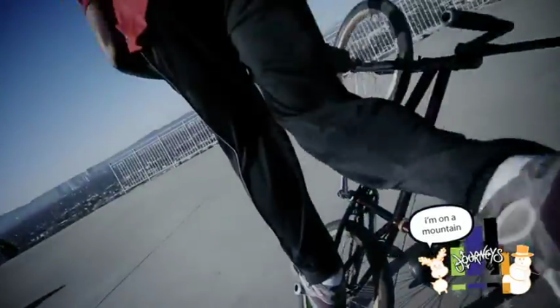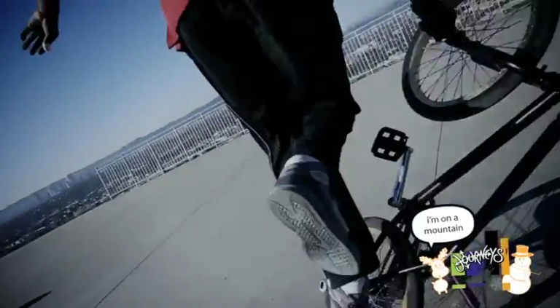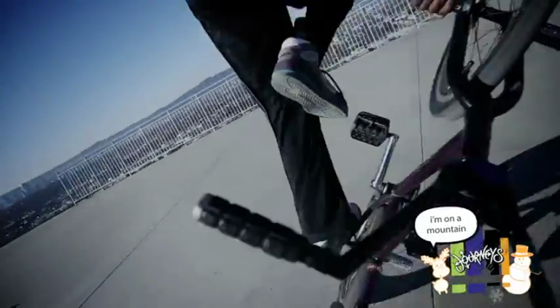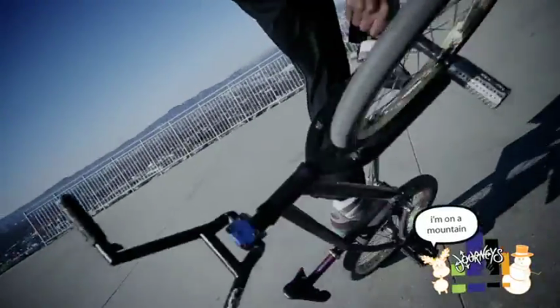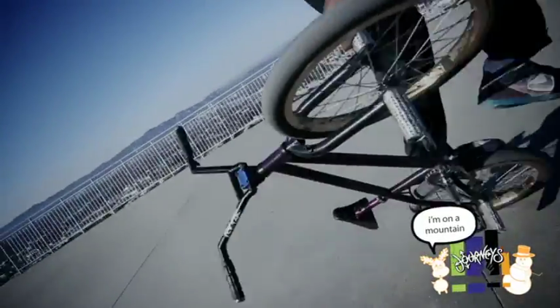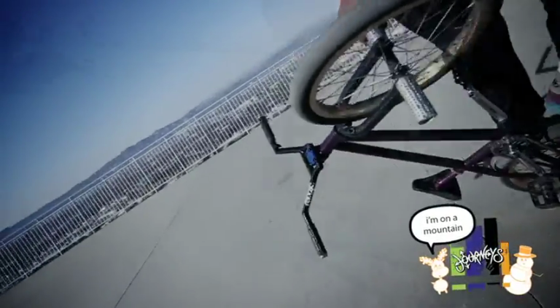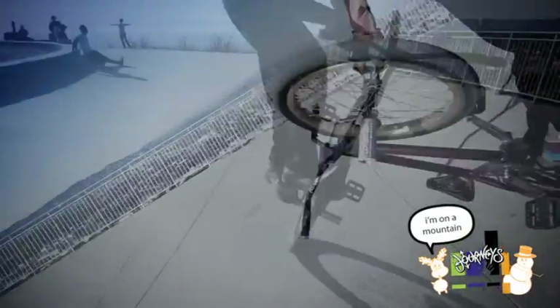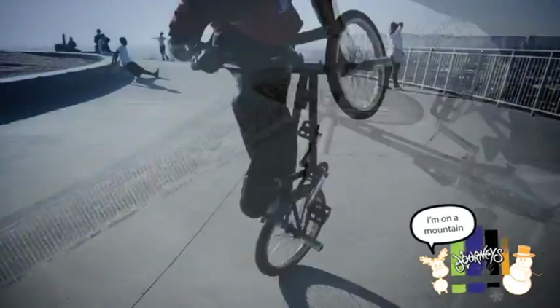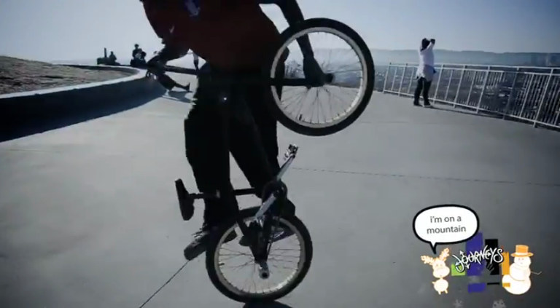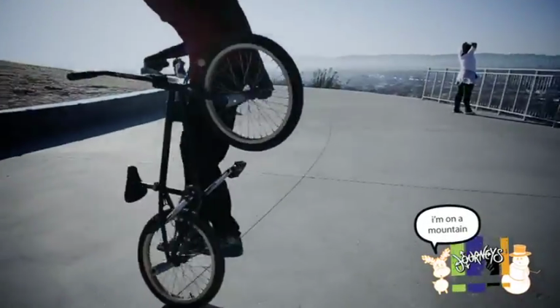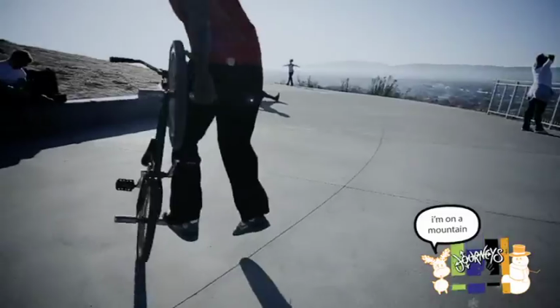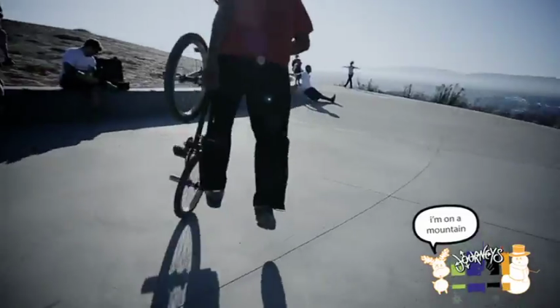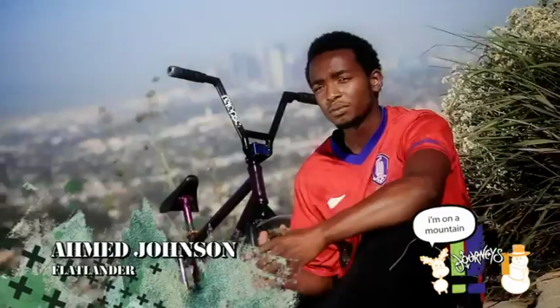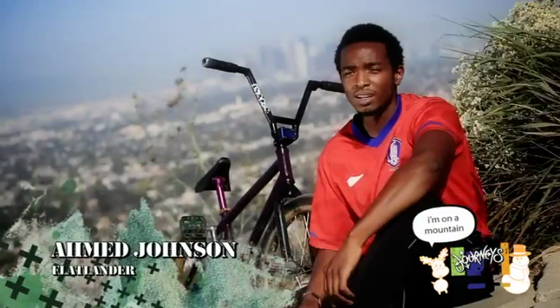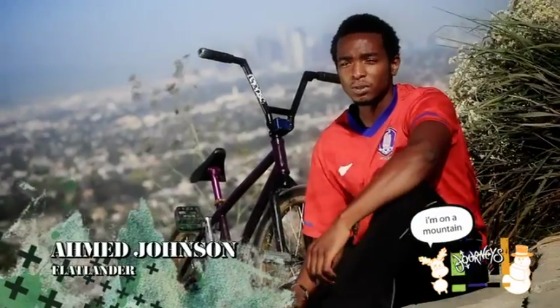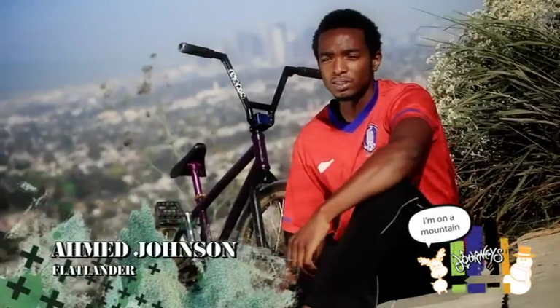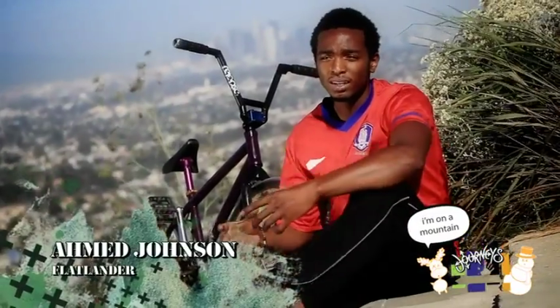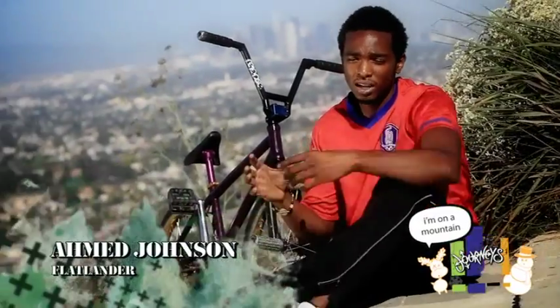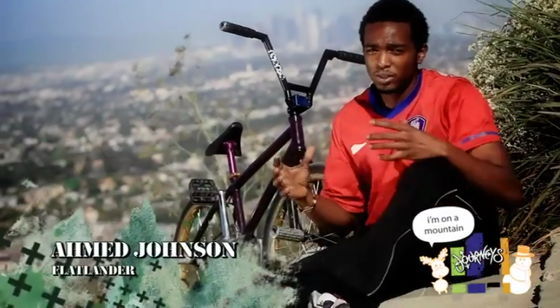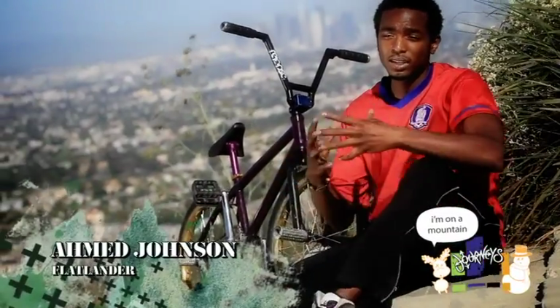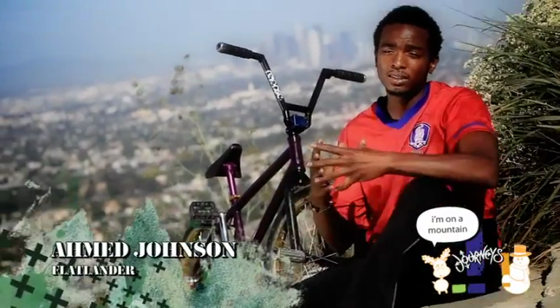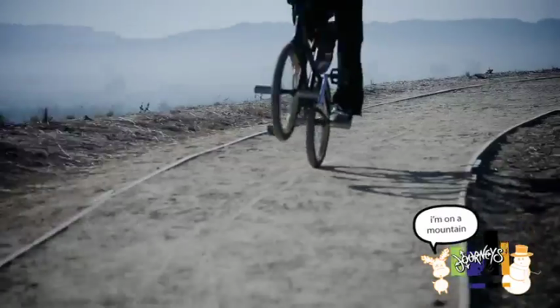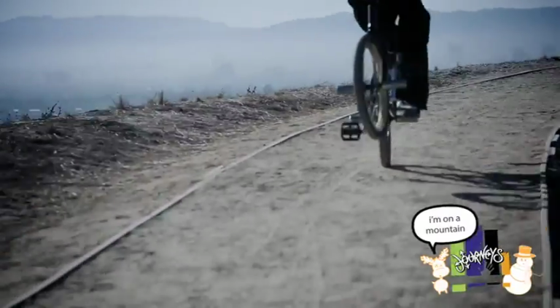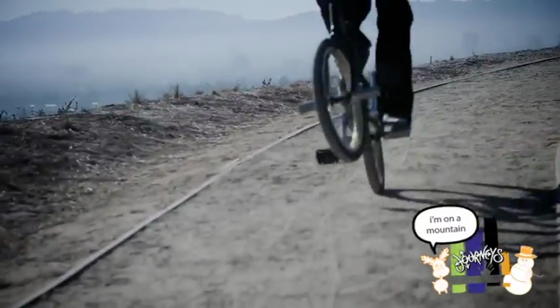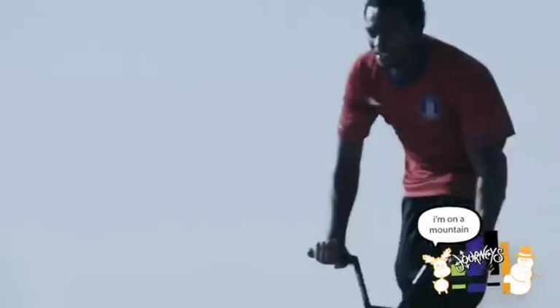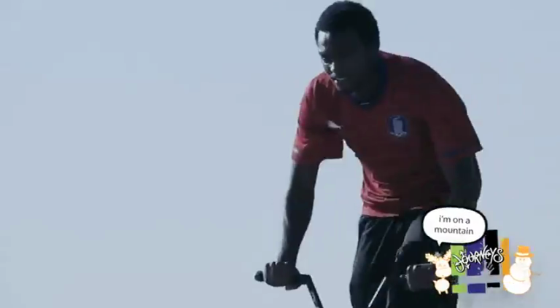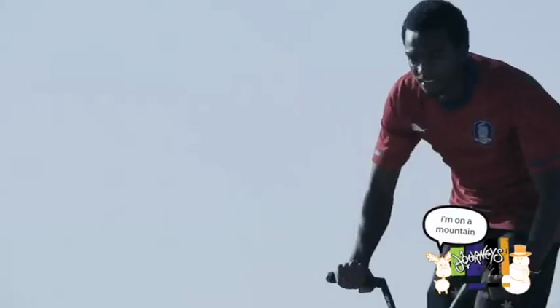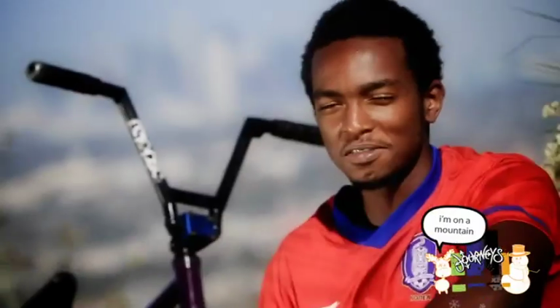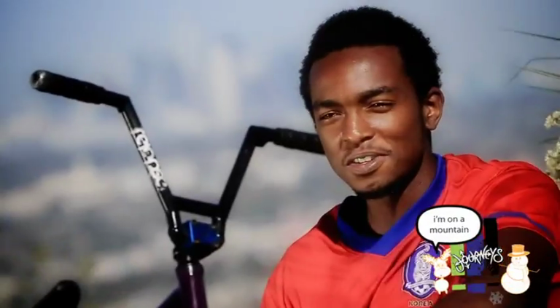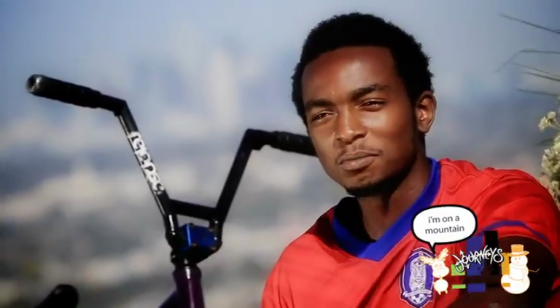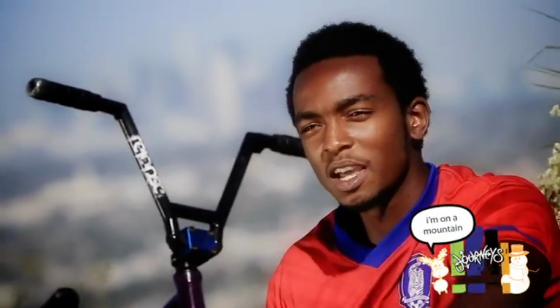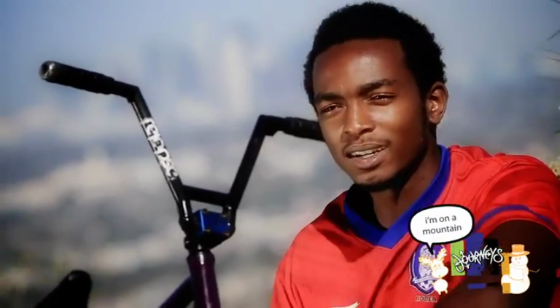Flatland BMX is a bike discipline based on learning different balance points and applying these balance points together. It's almost like a new form of kung fu or something of that matter.